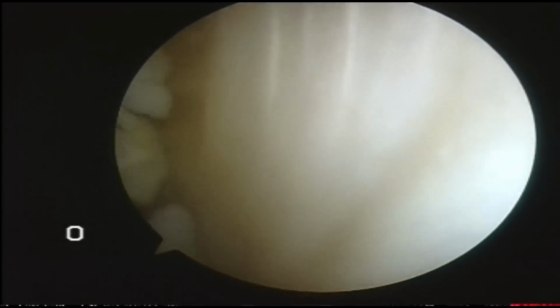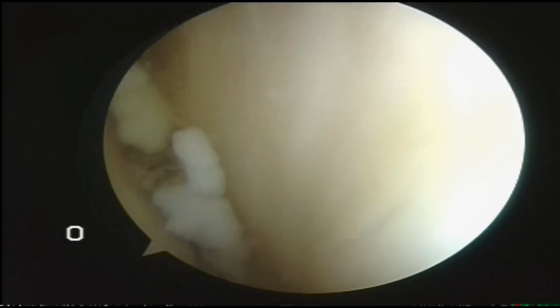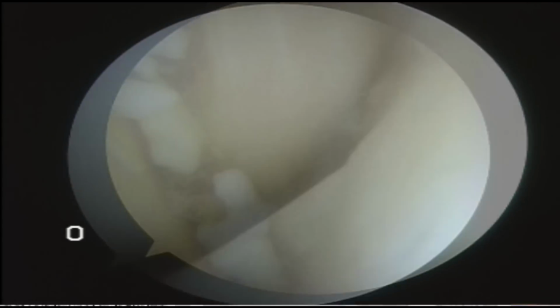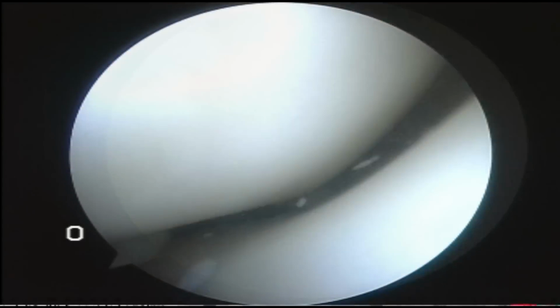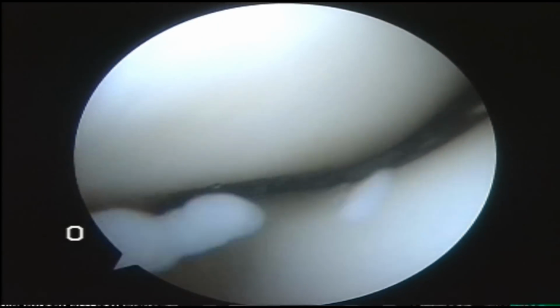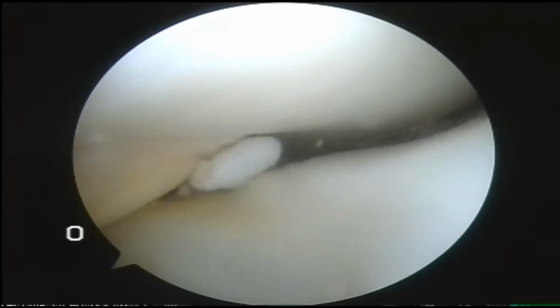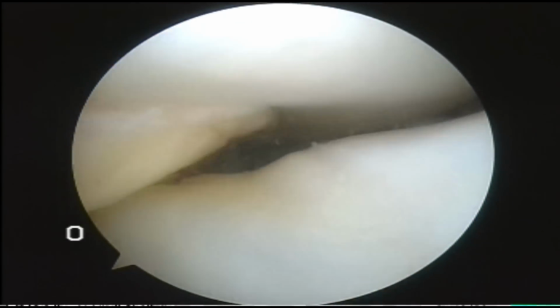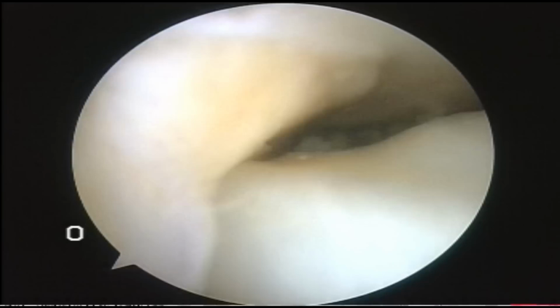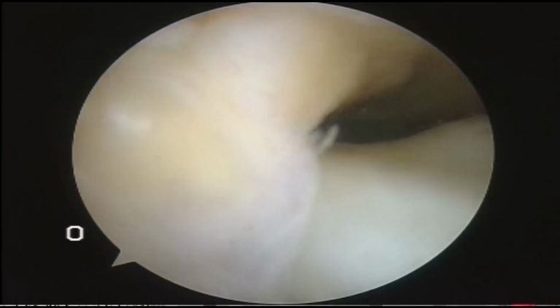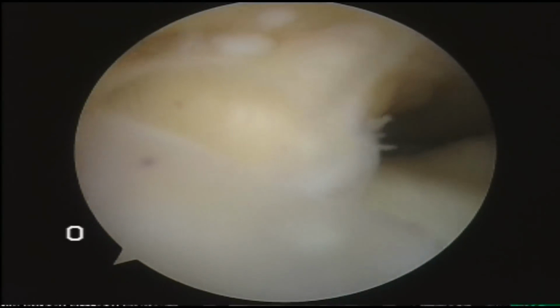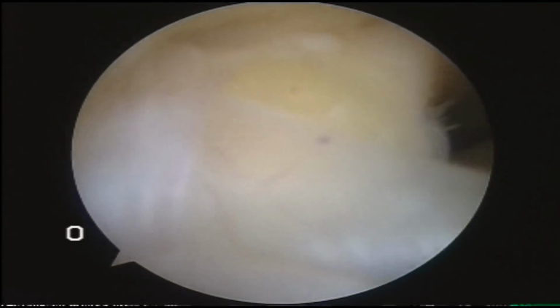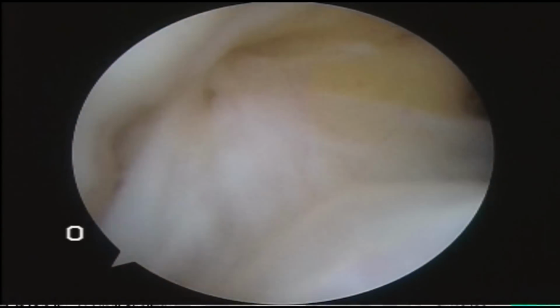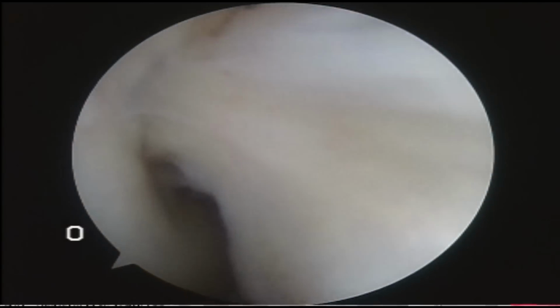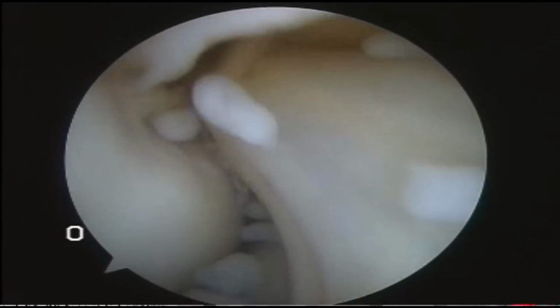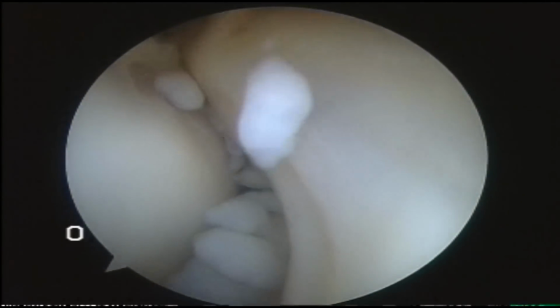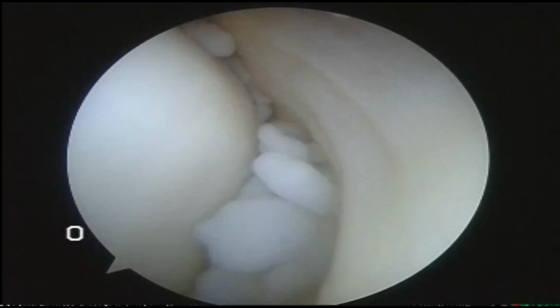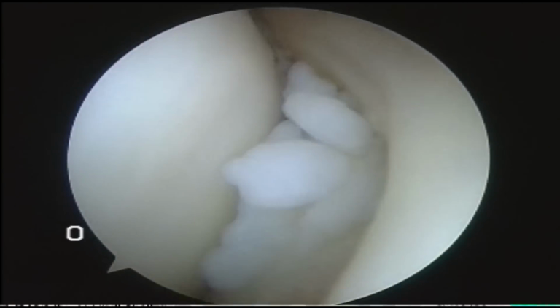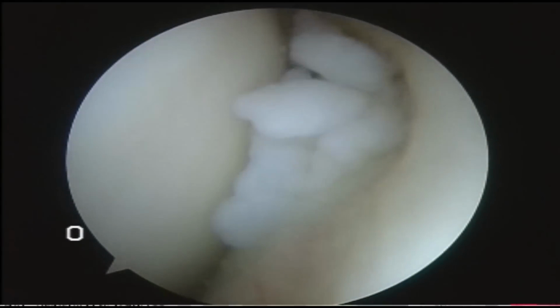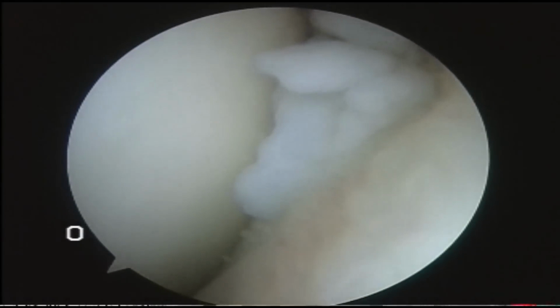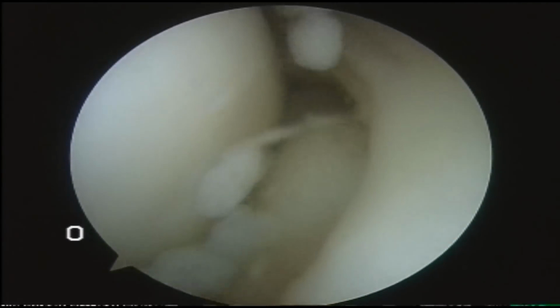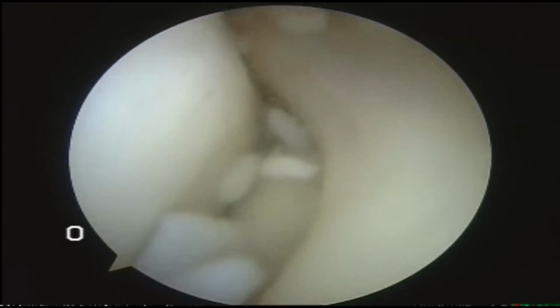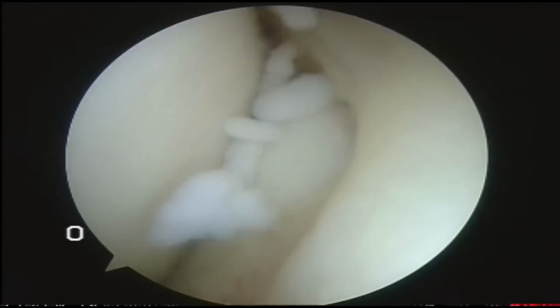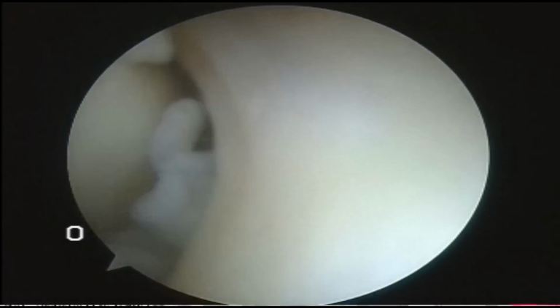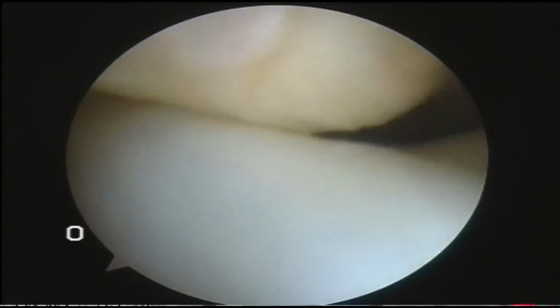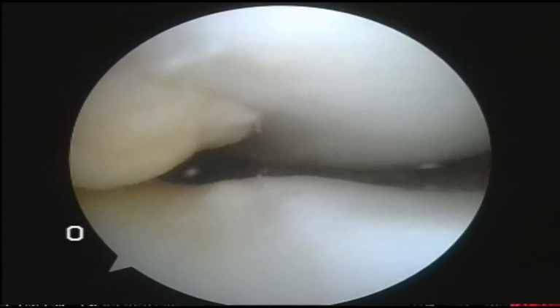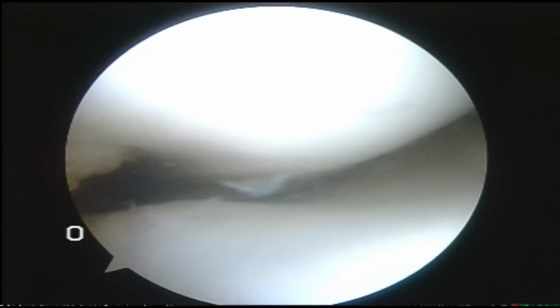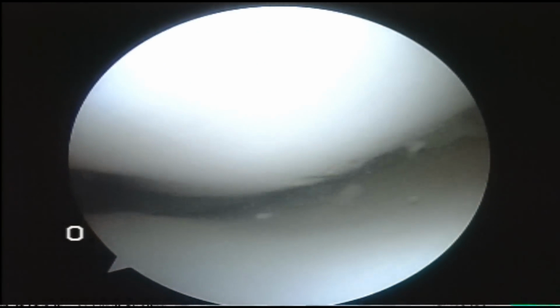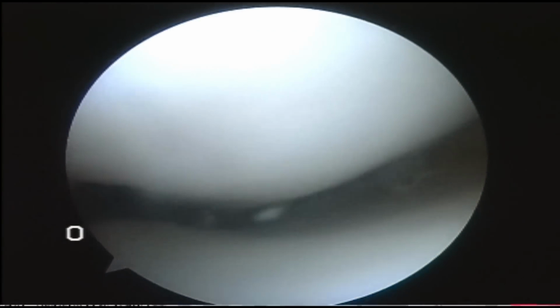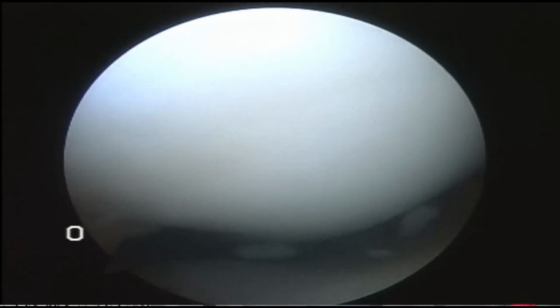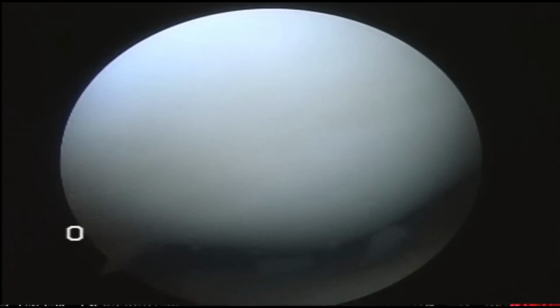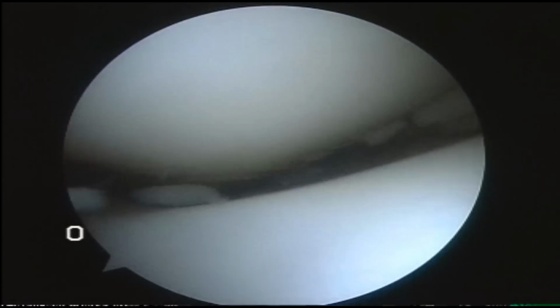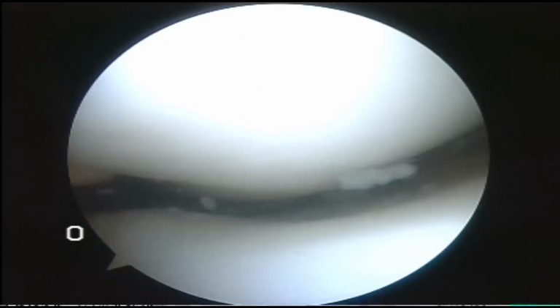What's happening is that band is causing the surface of the joint to be shaved off excessively. The lining of the joint picks up the cartilage that's being shaved off and produces these synovial bodies. It does this through metaplasia.